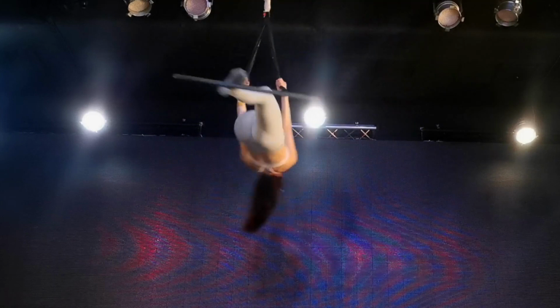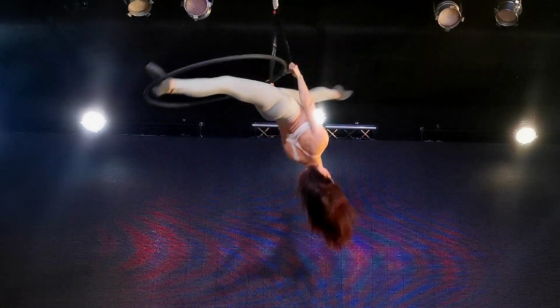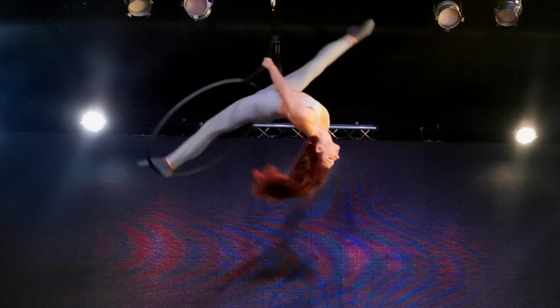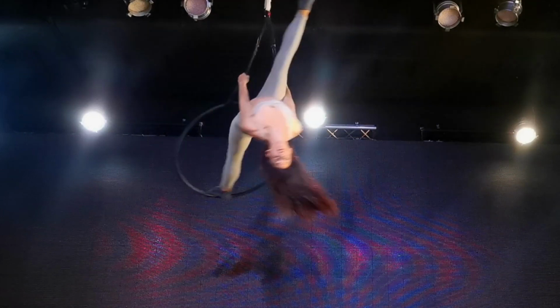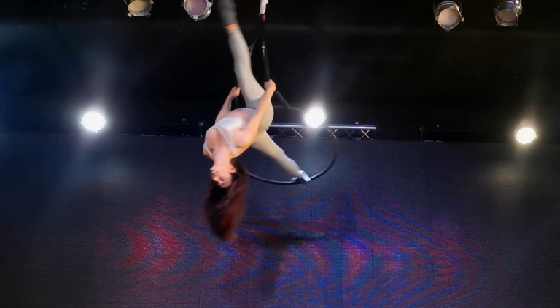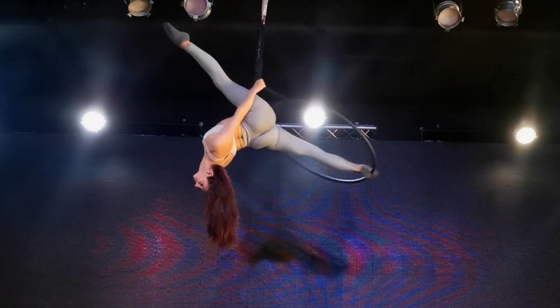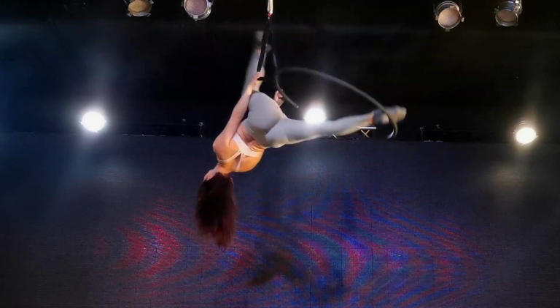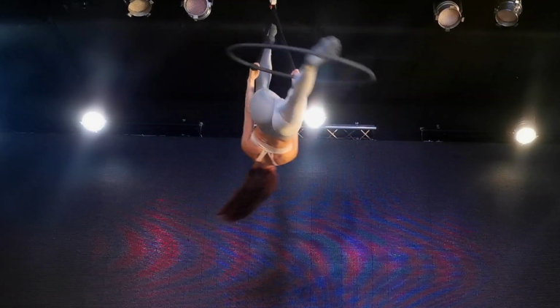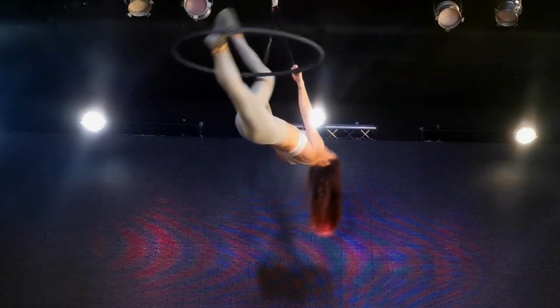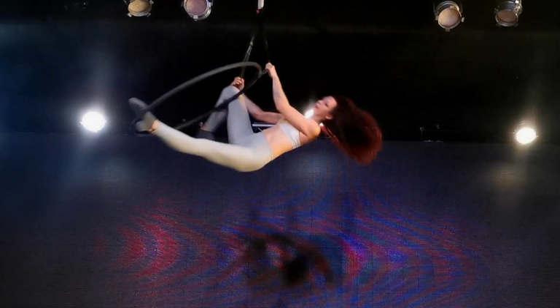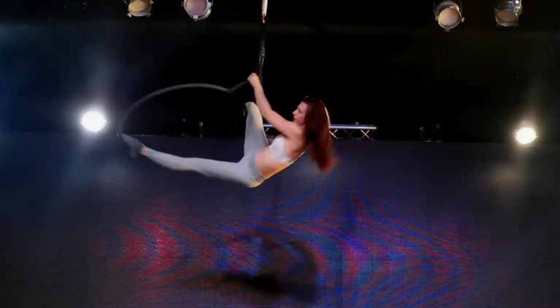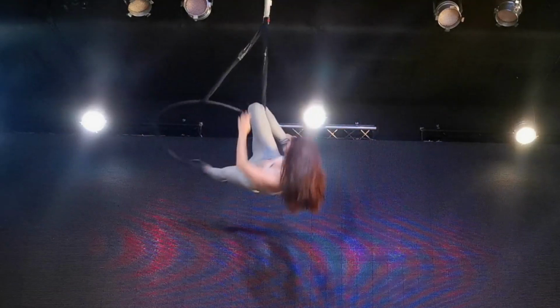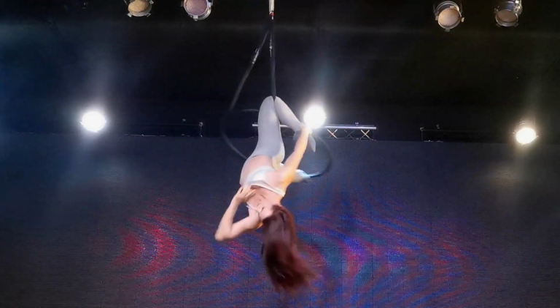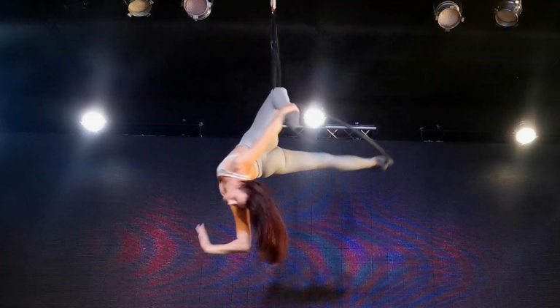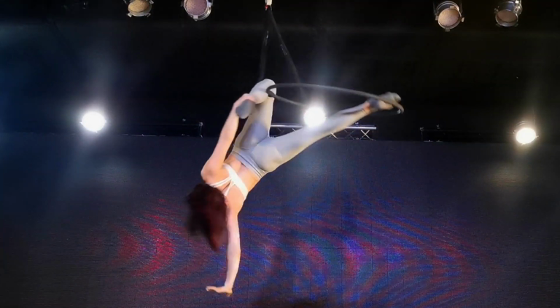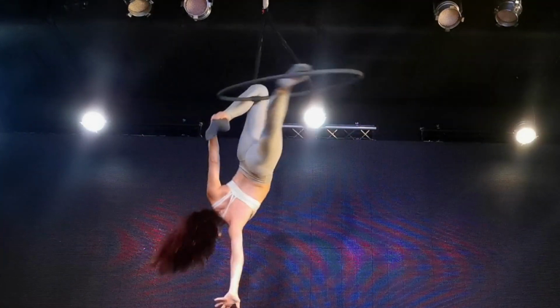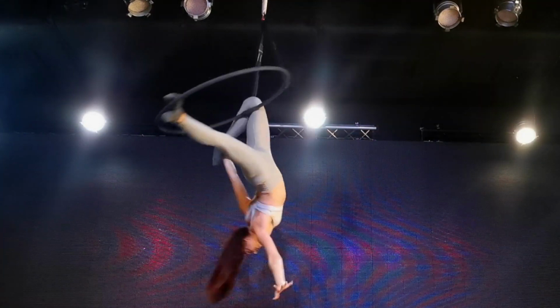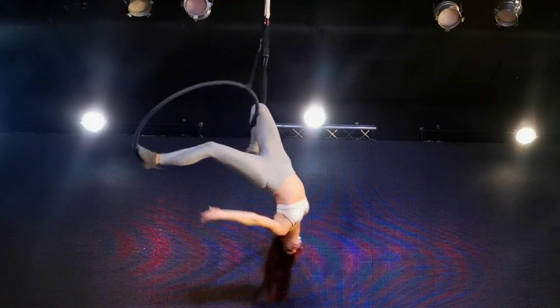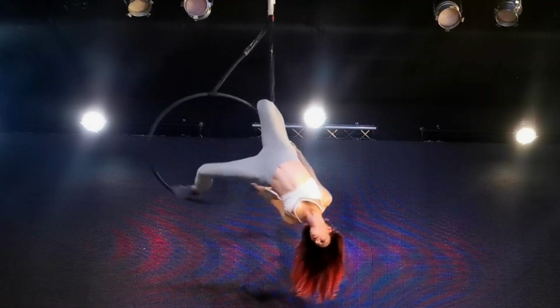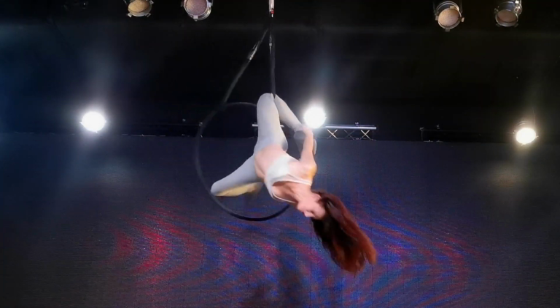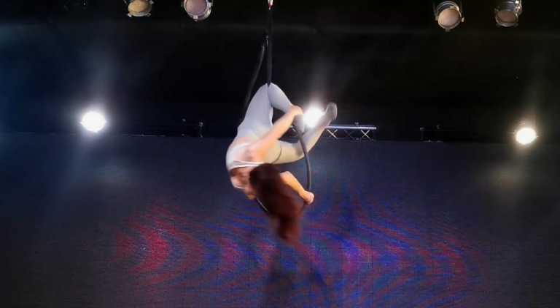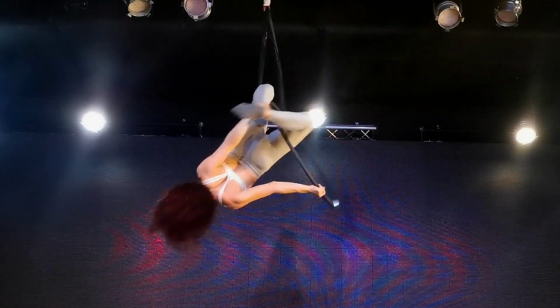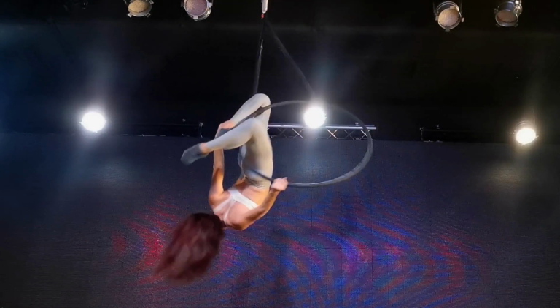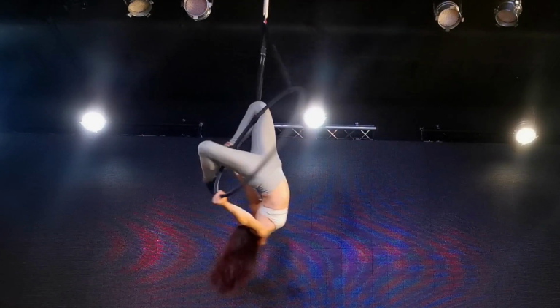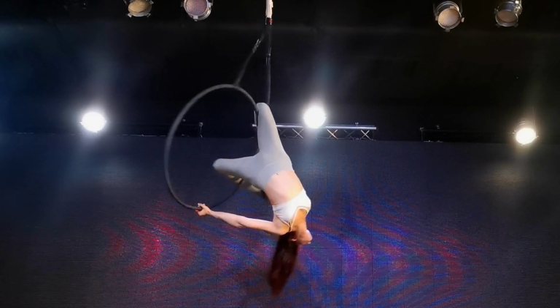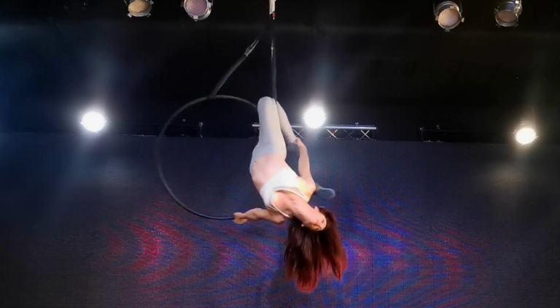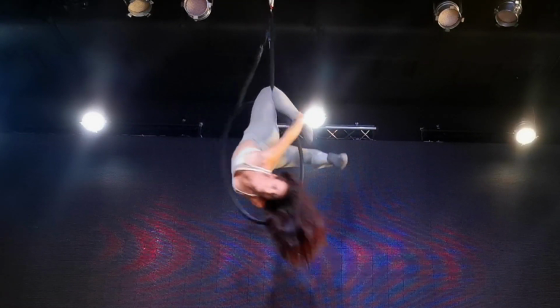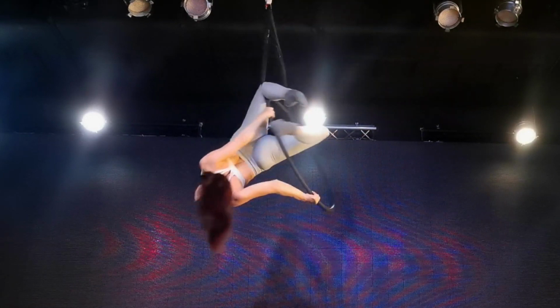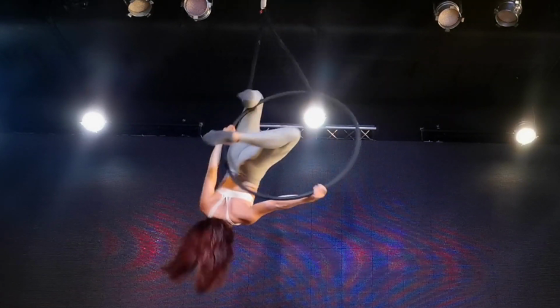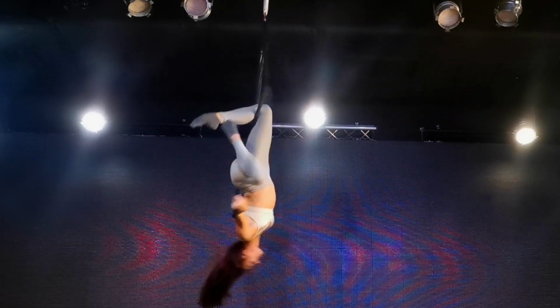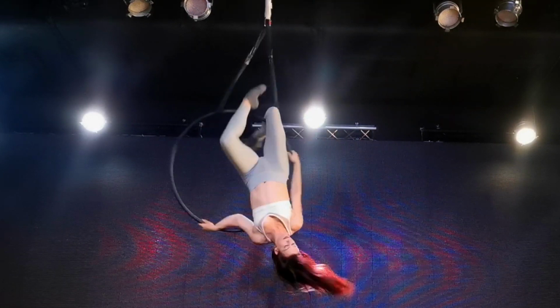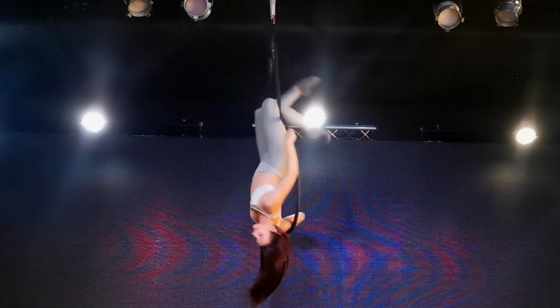Hi guys, welcome to my channel. Today we're learning the marley from the spanset. I call this a marley because it's similar to the marley that you do in pole dancing. If you know another name for this, please let me know in the comments. There are also a few little variations you can throw in to make it look like a little combo or routine.